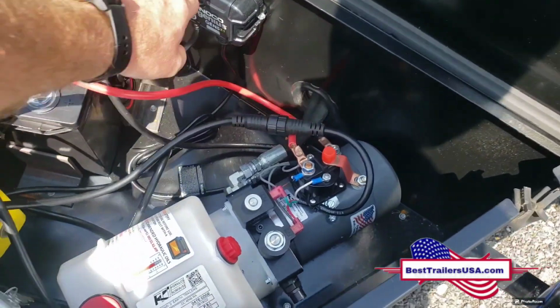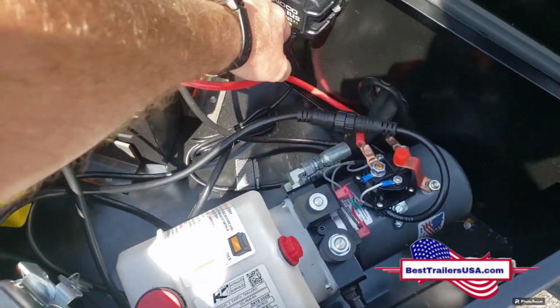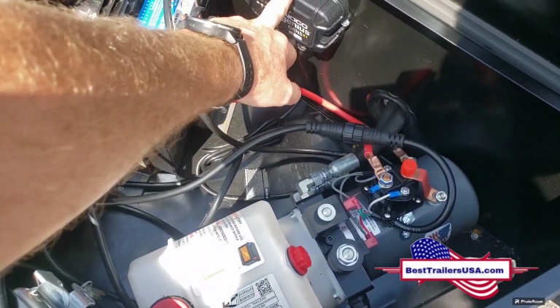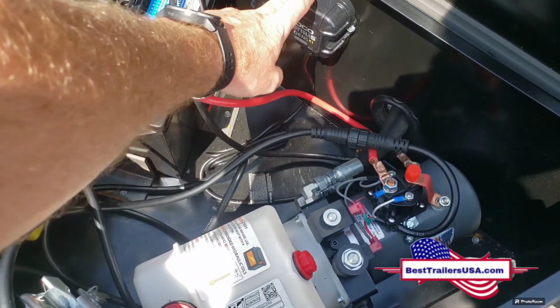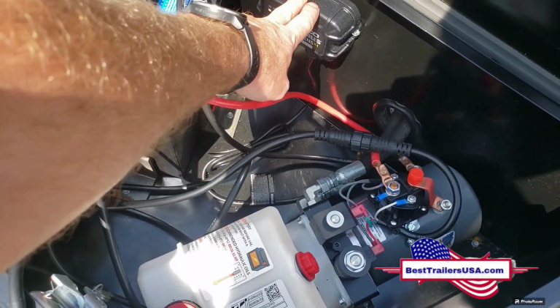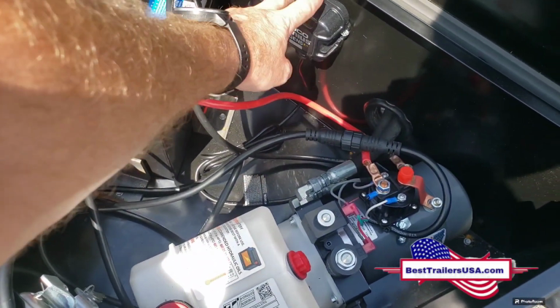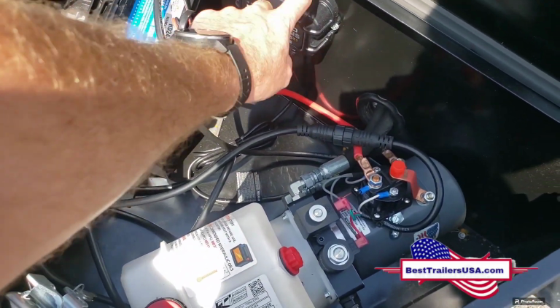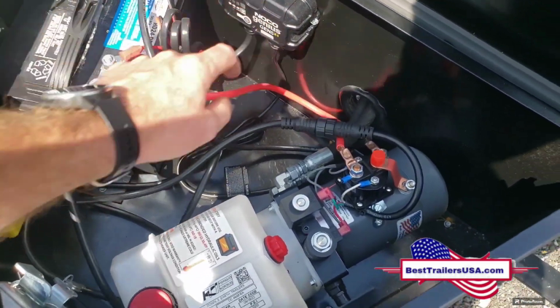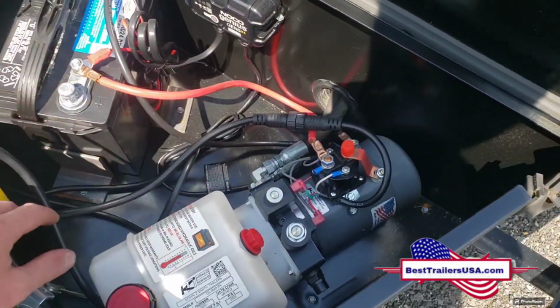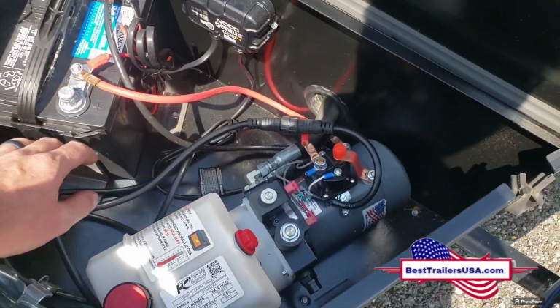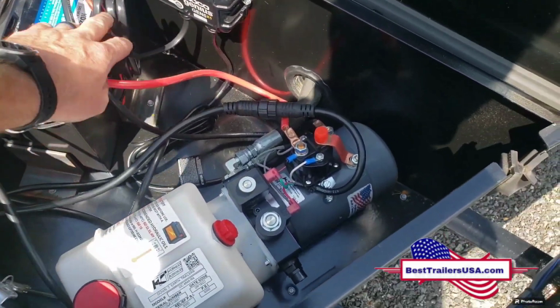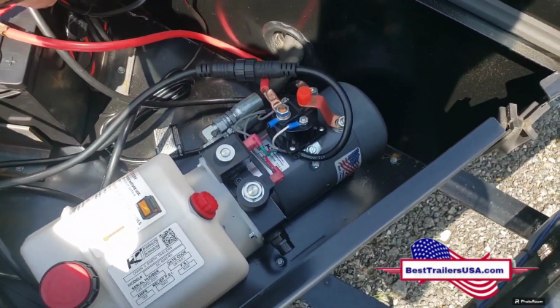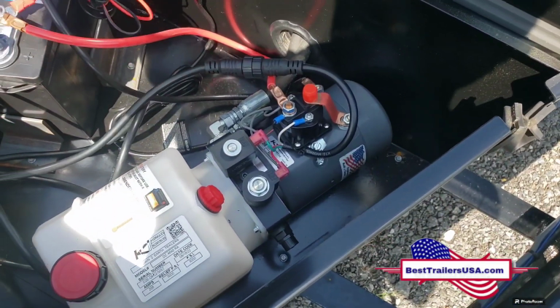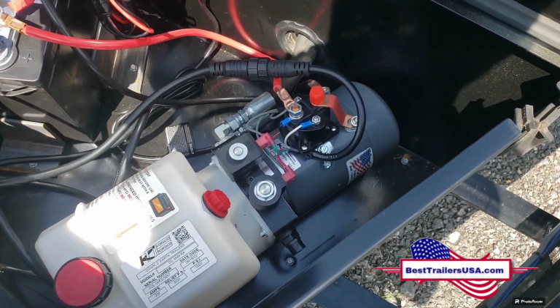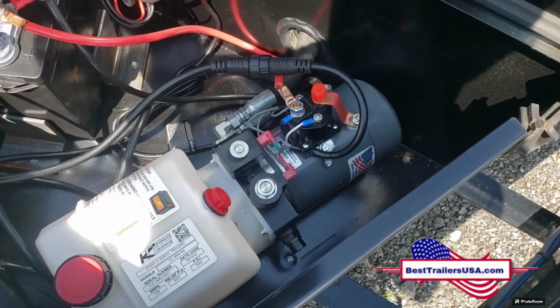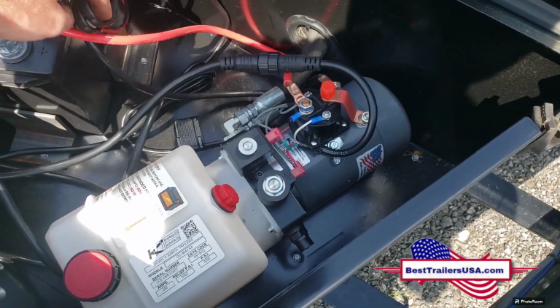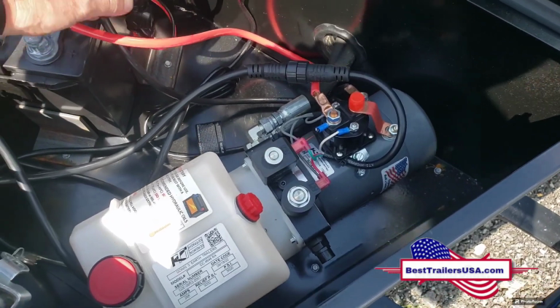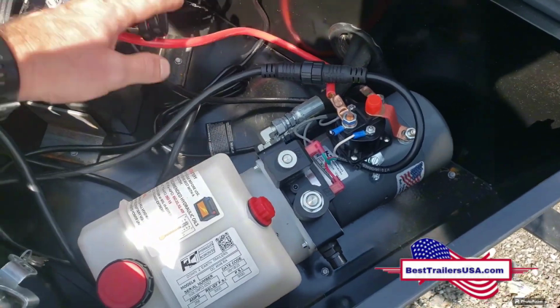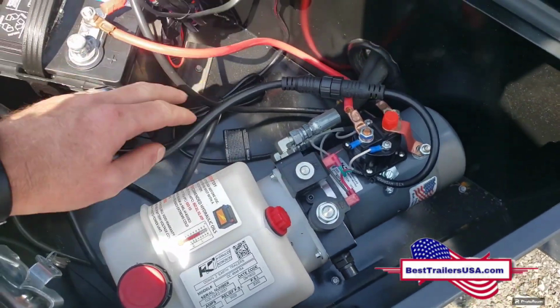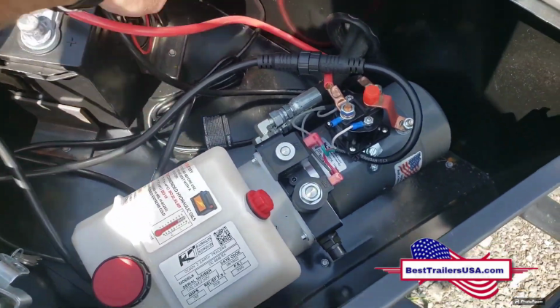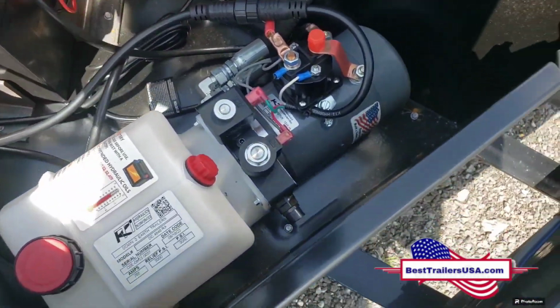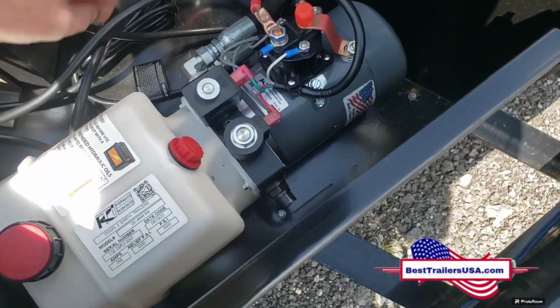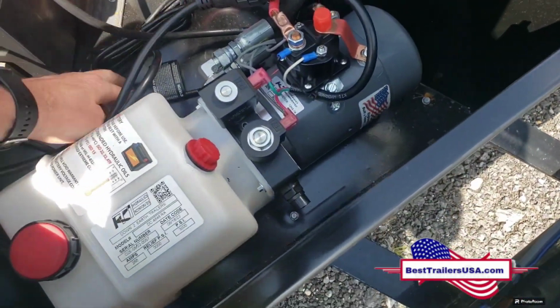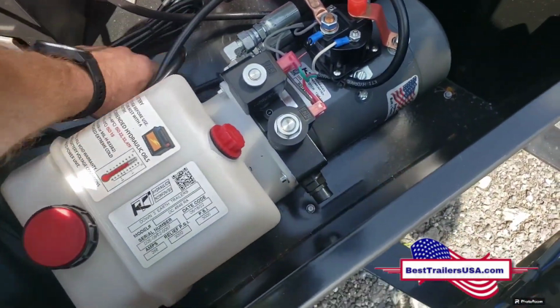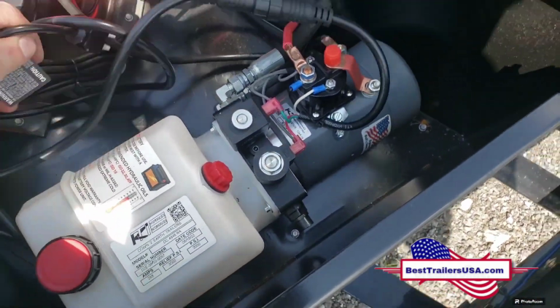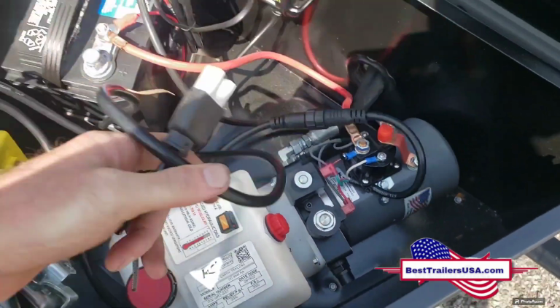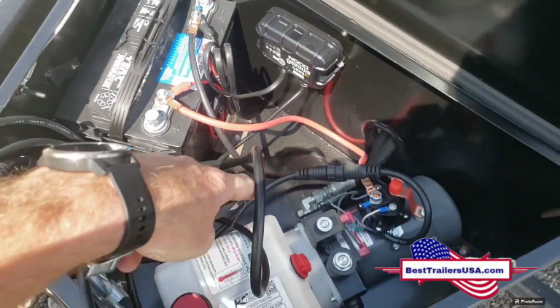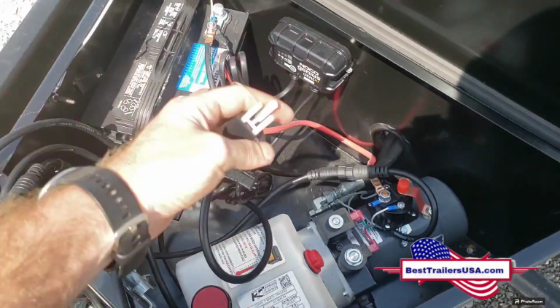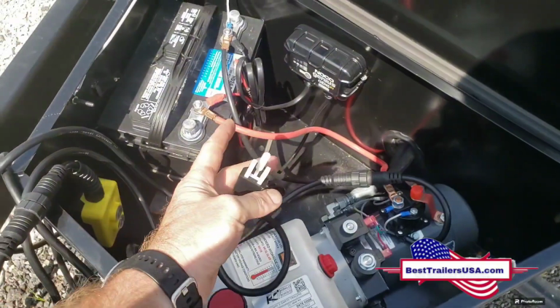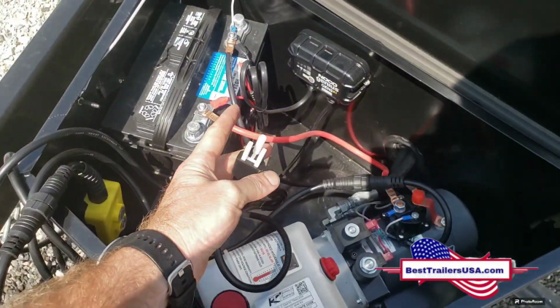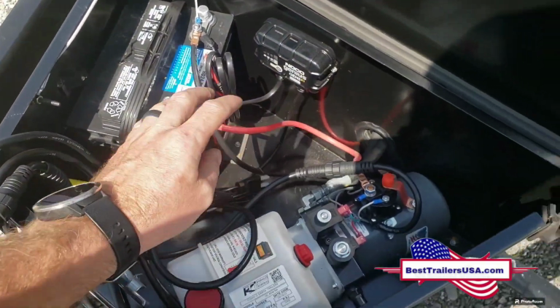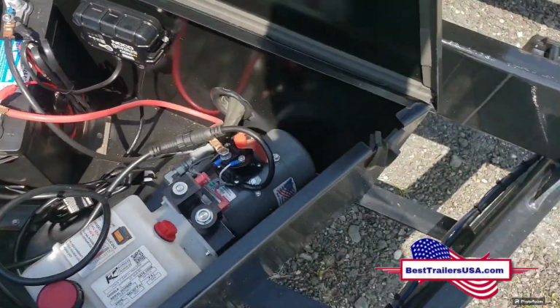This is your onboard battery charger. You just plug it into a regular wall outlet to charge the battery.